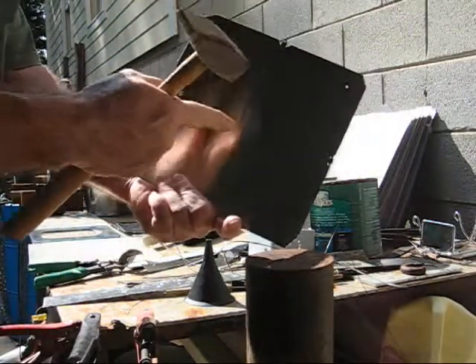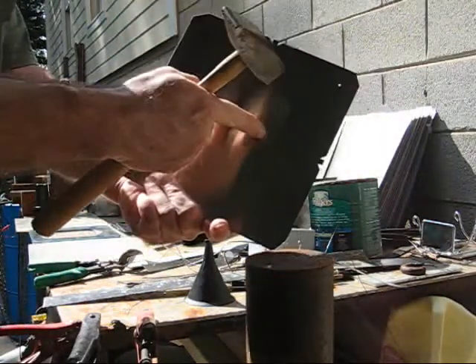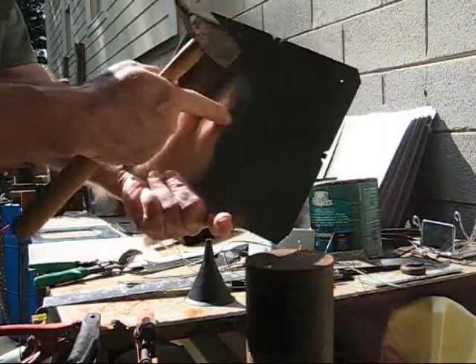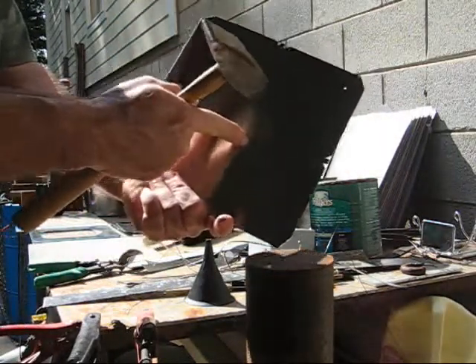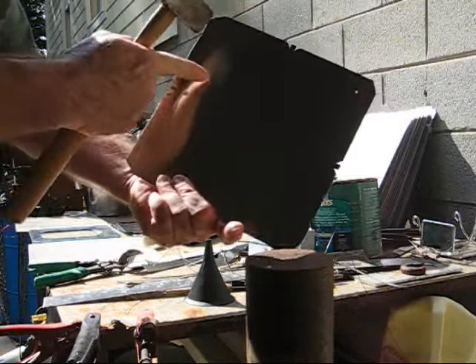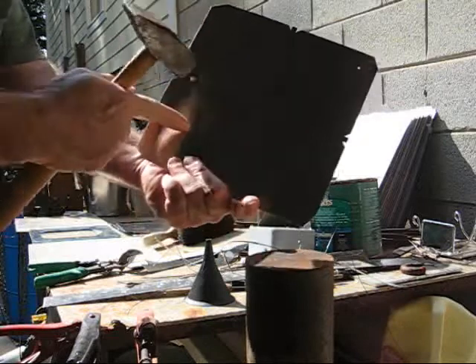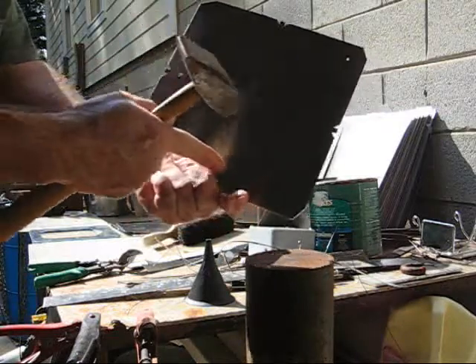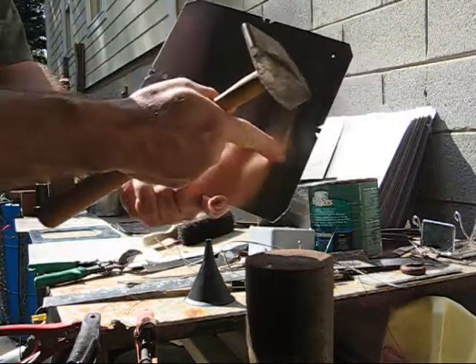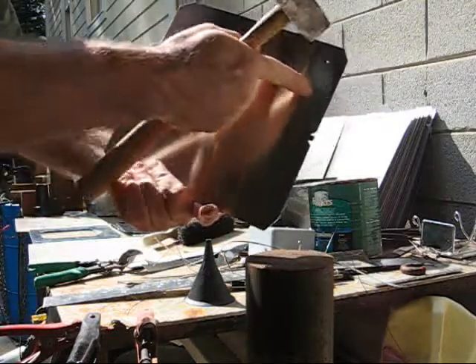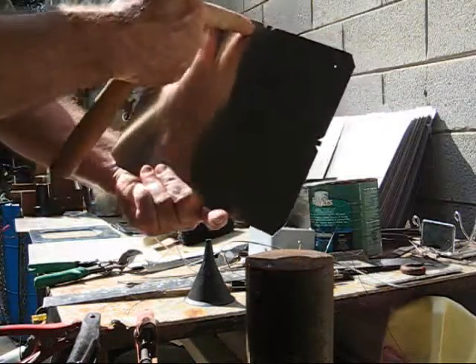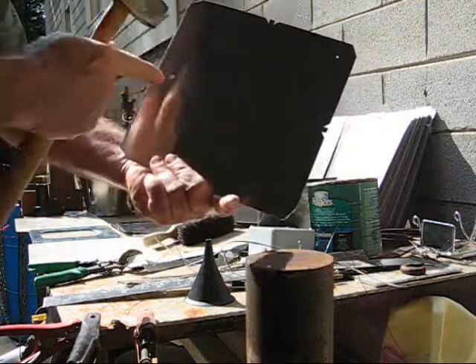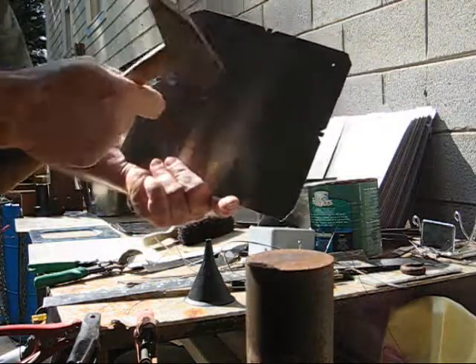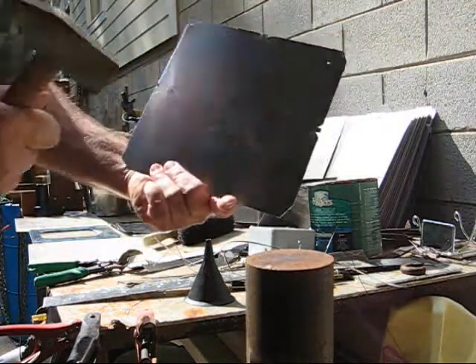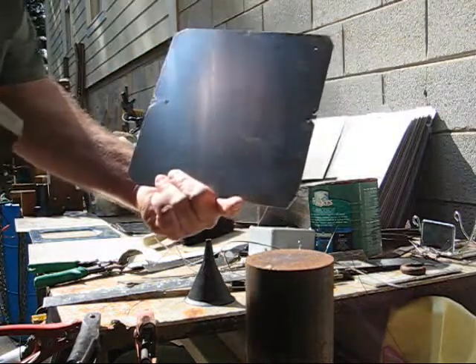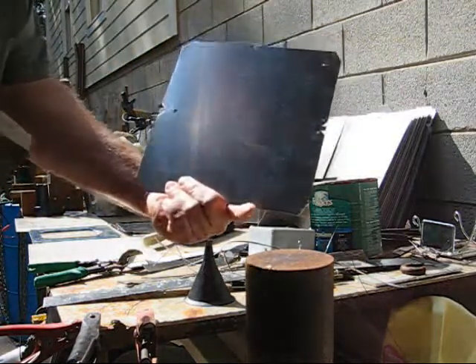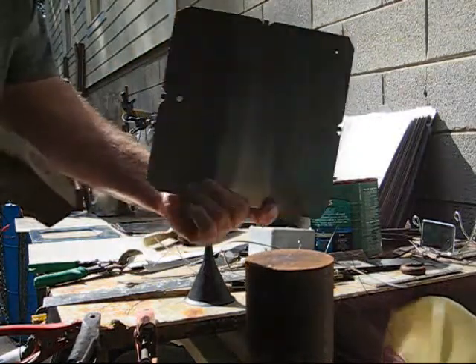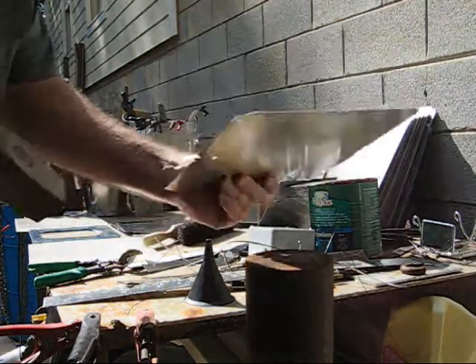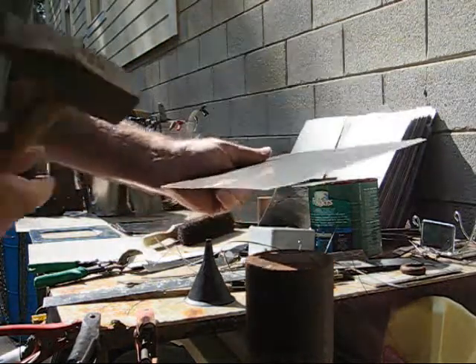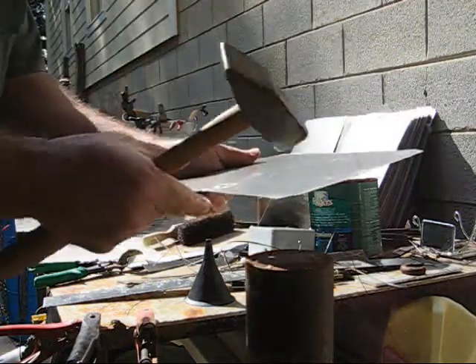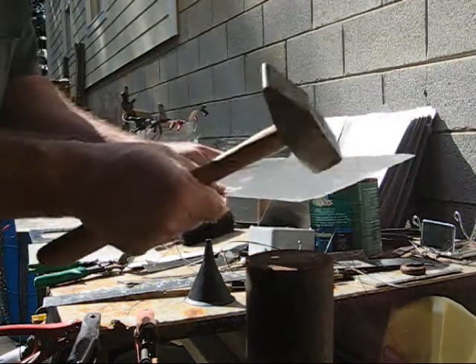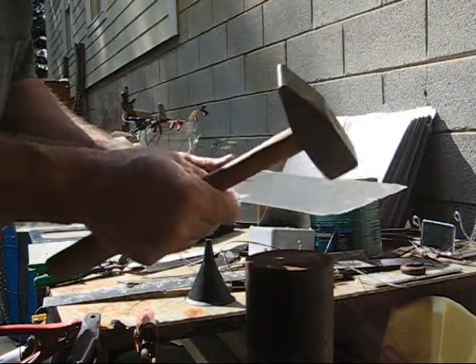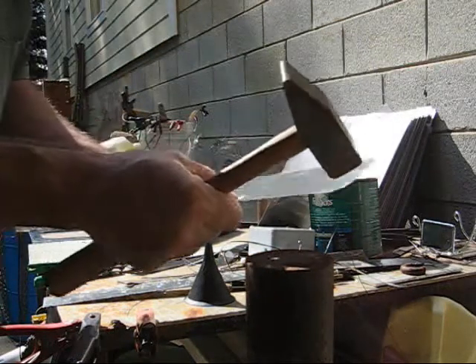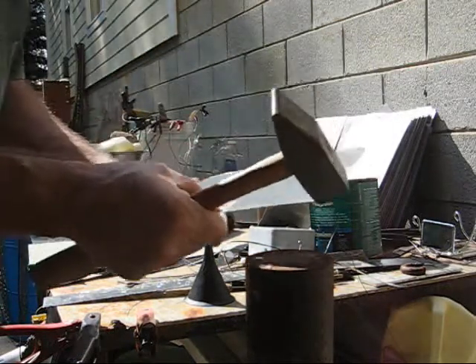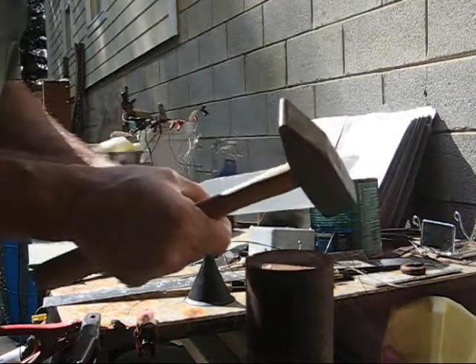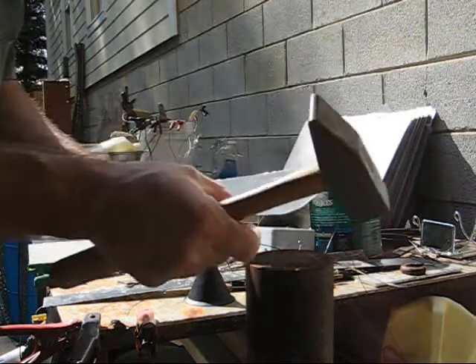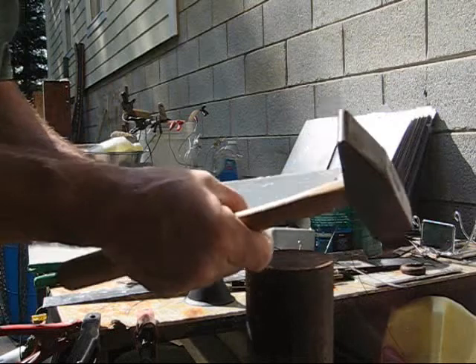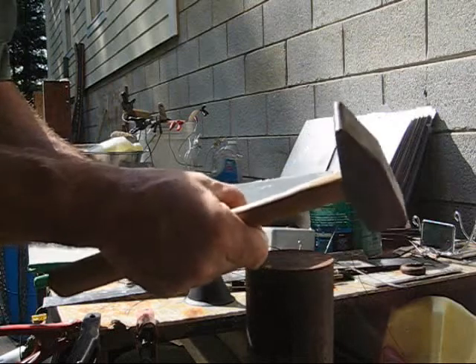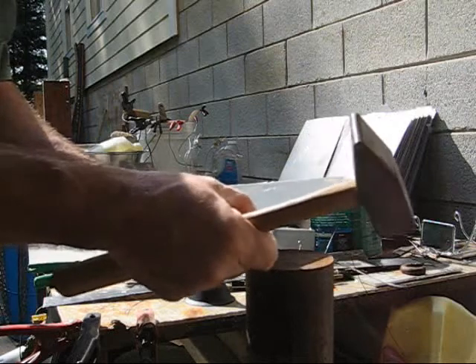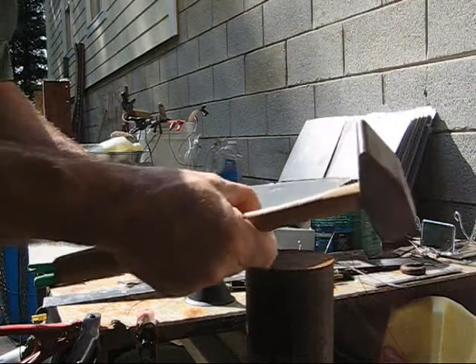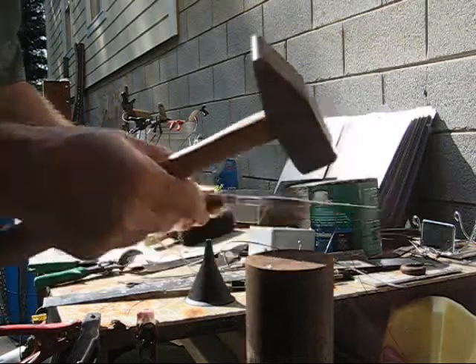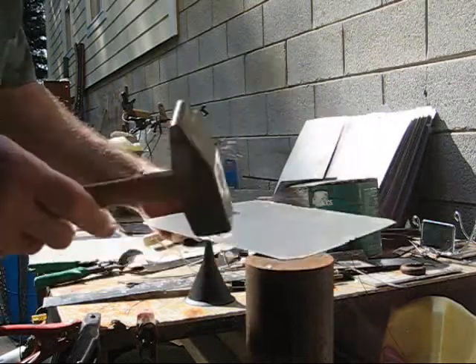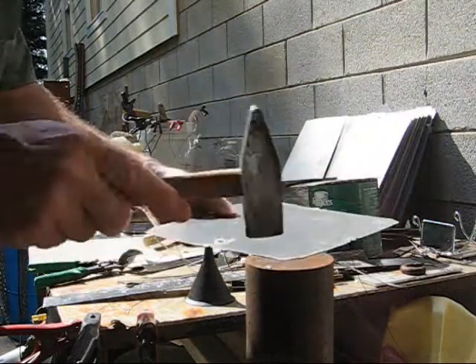Don't make dings in any of the places where the electrolyte is going to be. You'll make places where the current will flow differently and short across the plate.